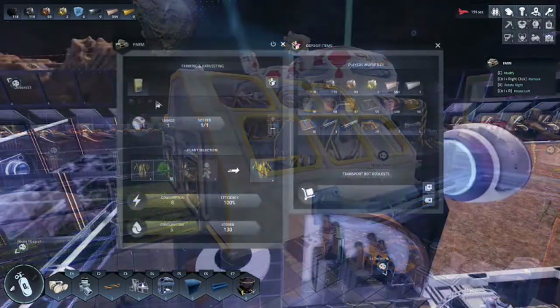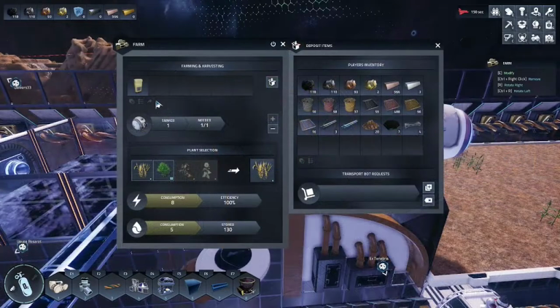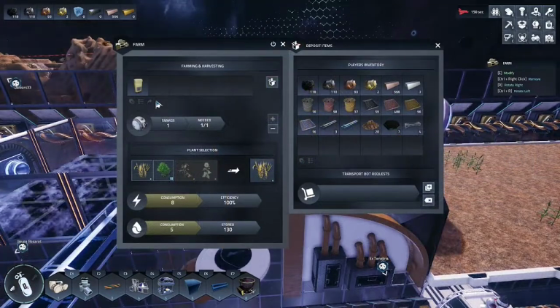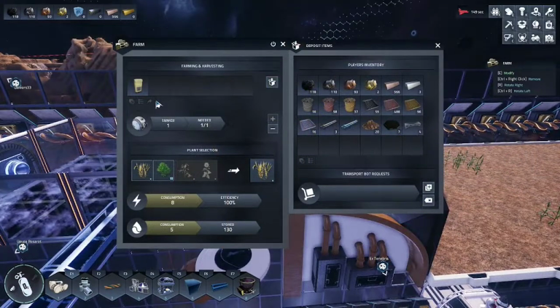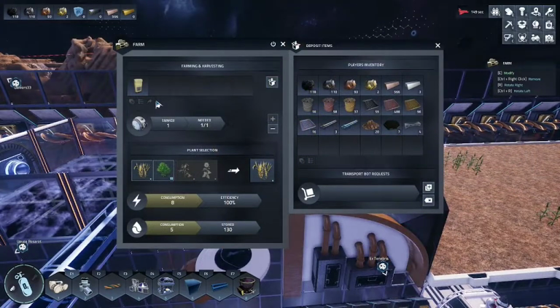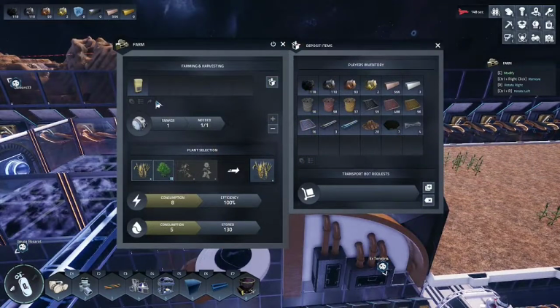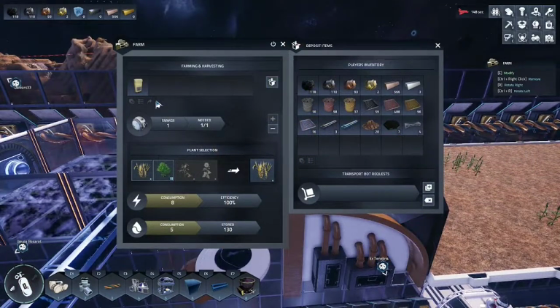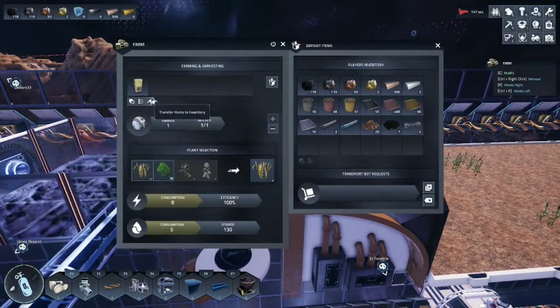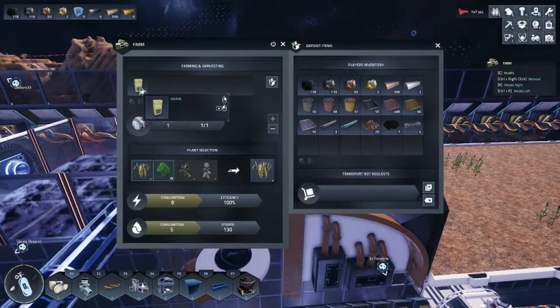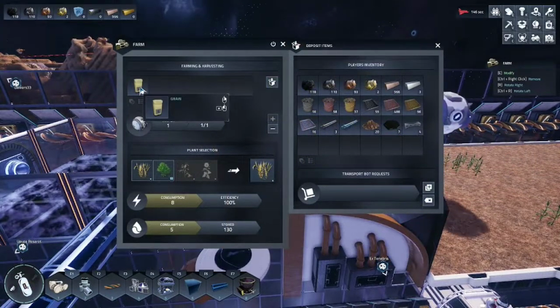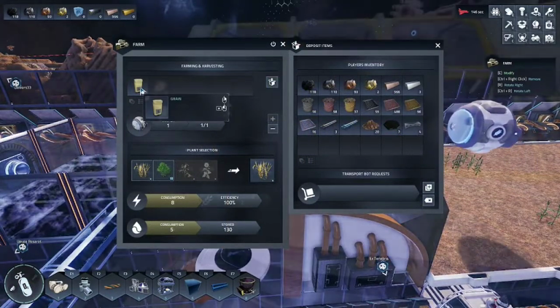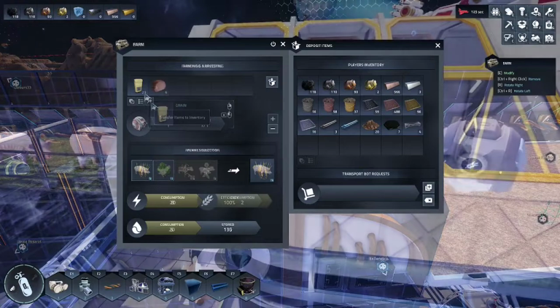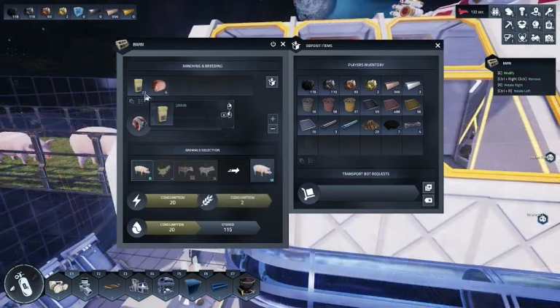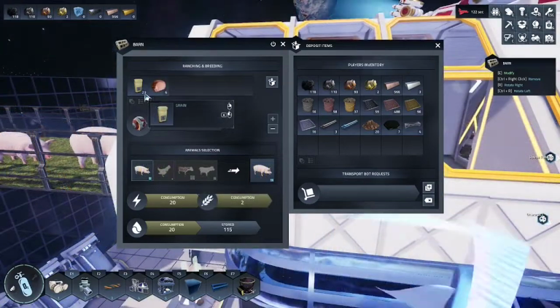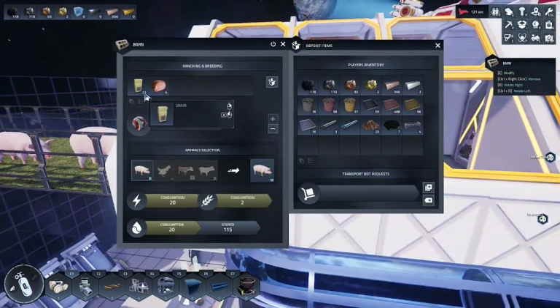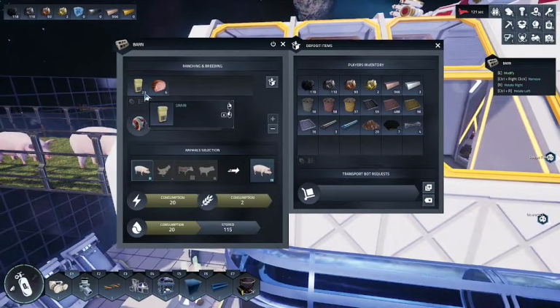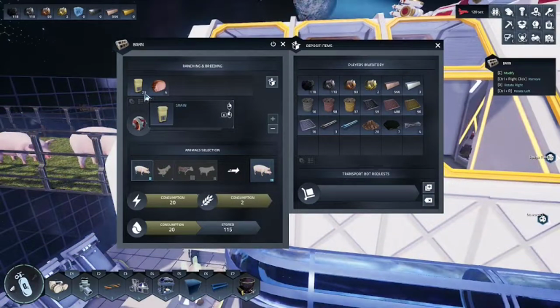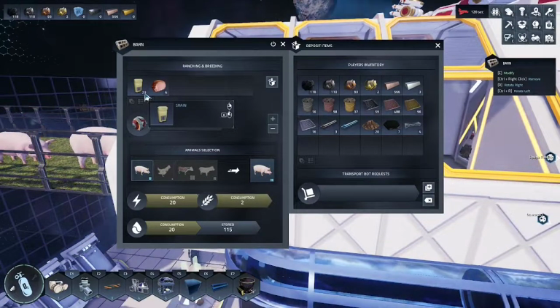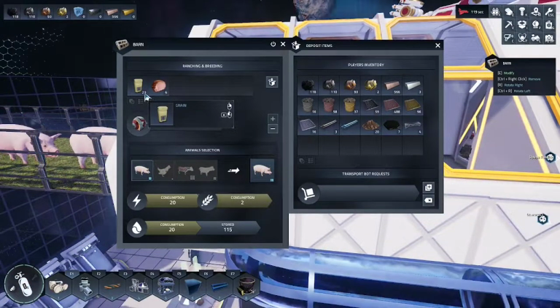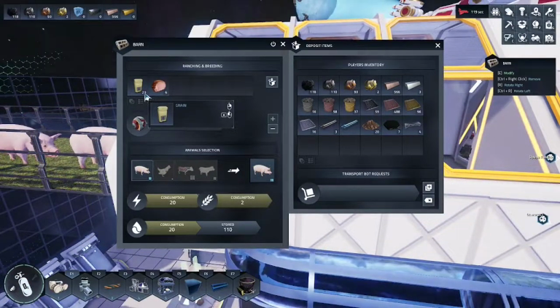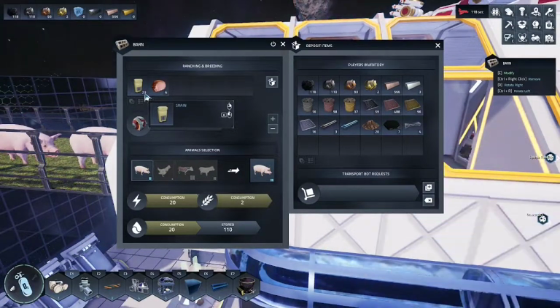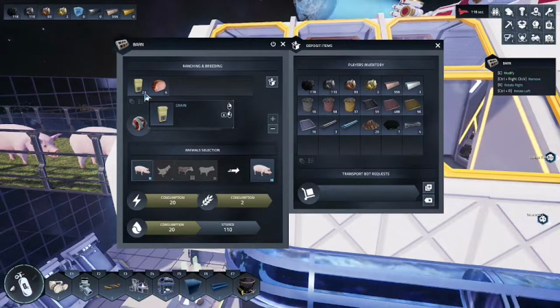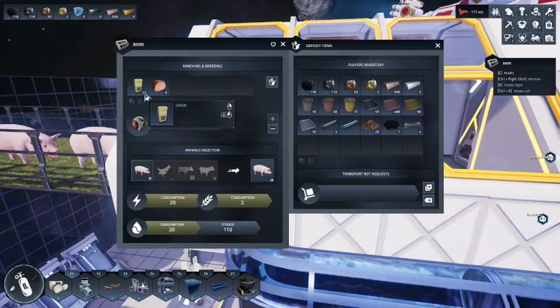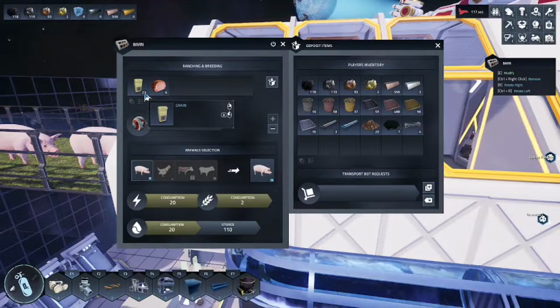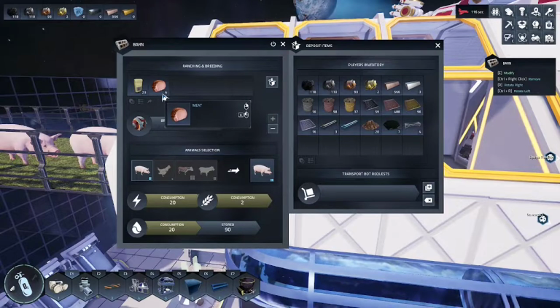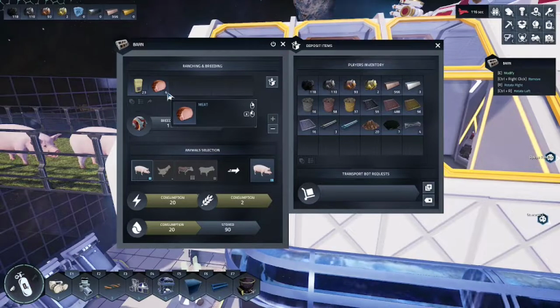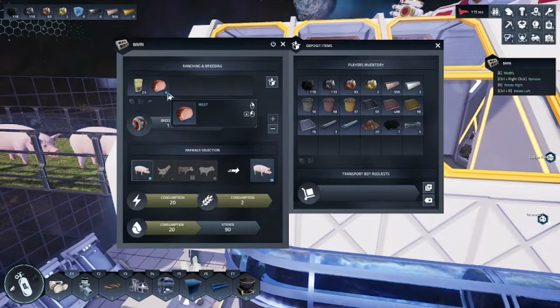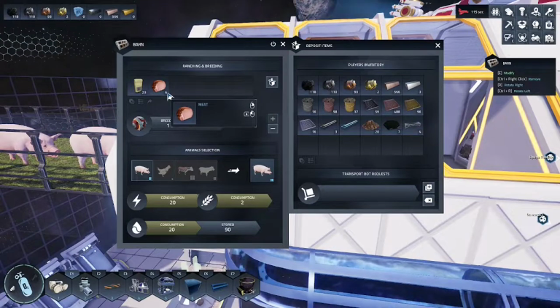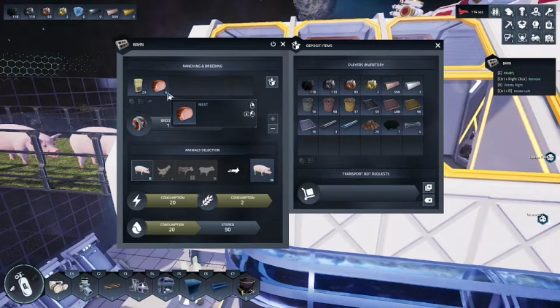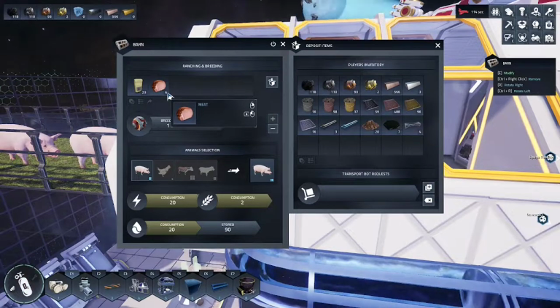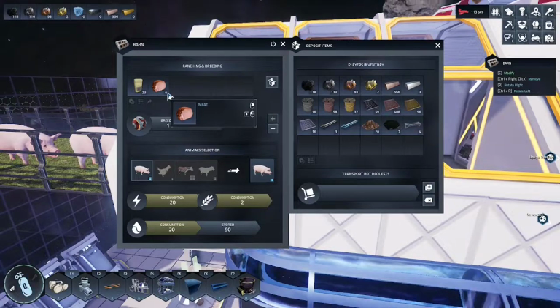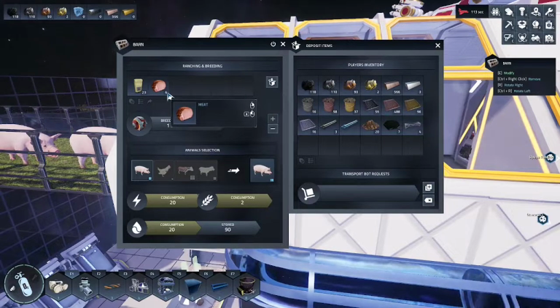In order to feed your animals you will need to collect the wheat harvested from the farm. Place the harvested wheat into your ranch and allow your animals to grow. When your animals have reached maturity the breeders will automatically harvest your animals and produce meat.